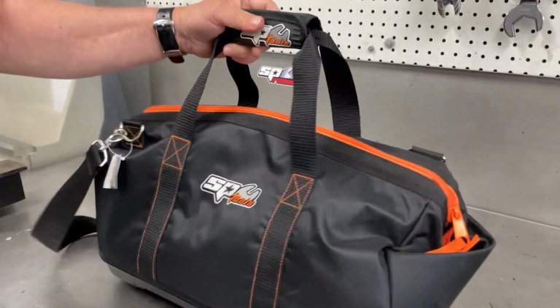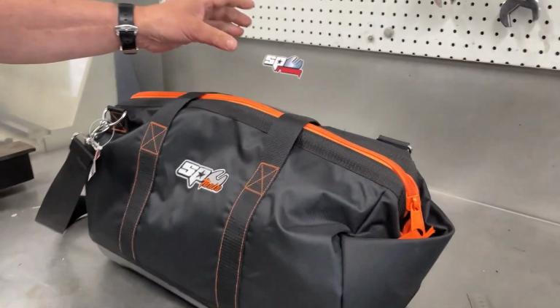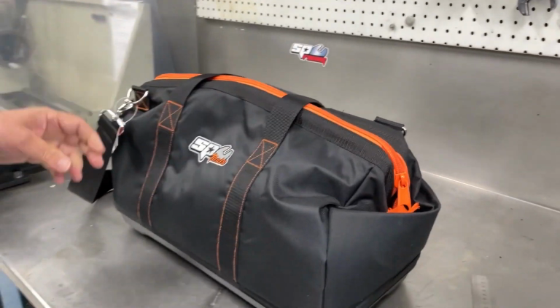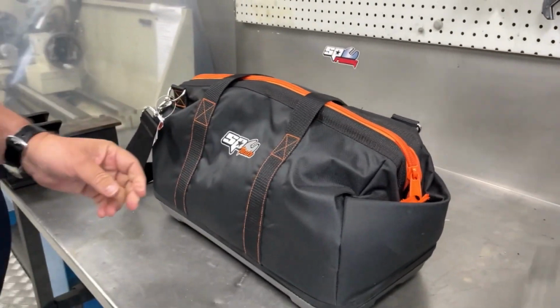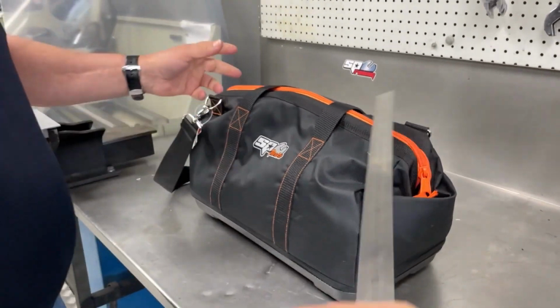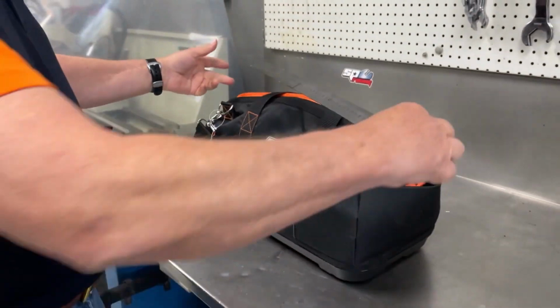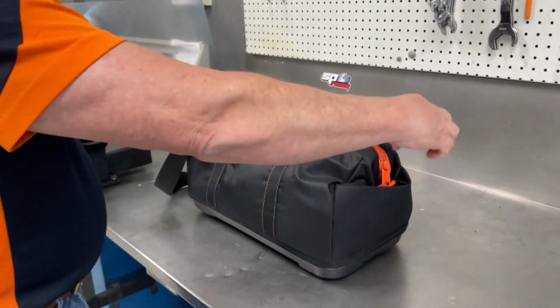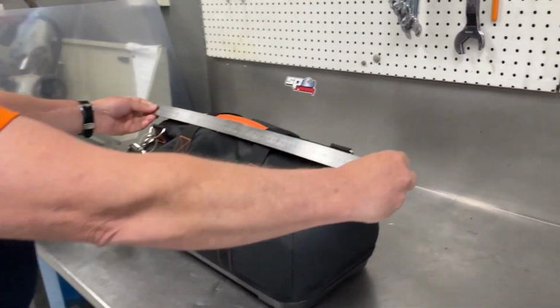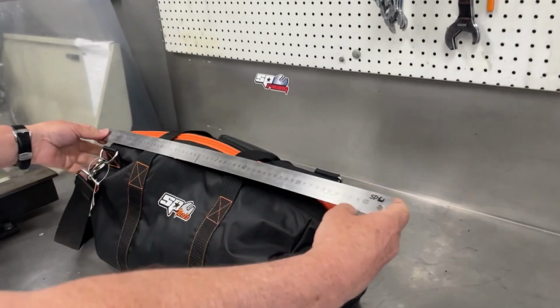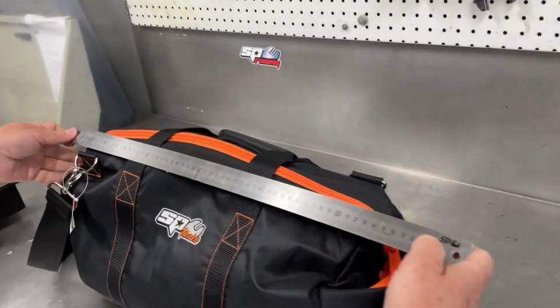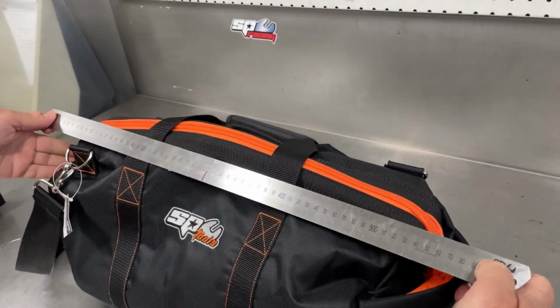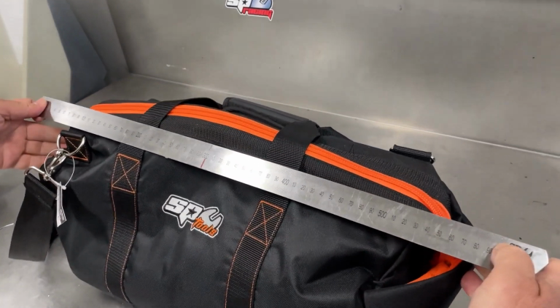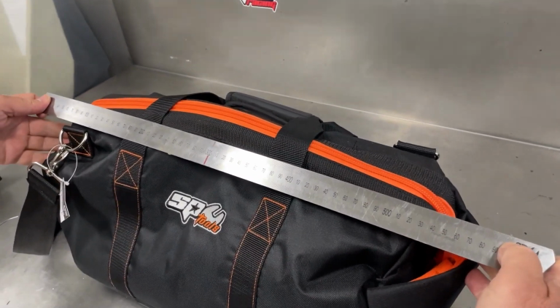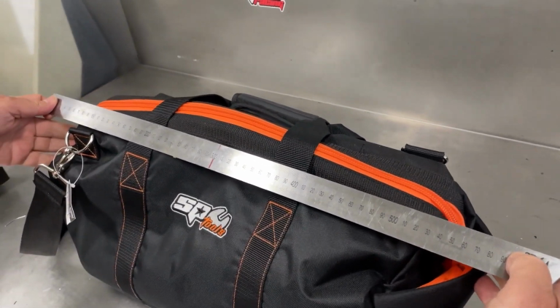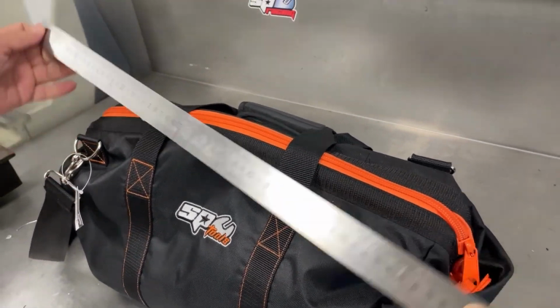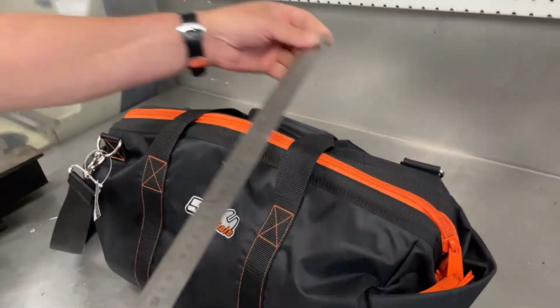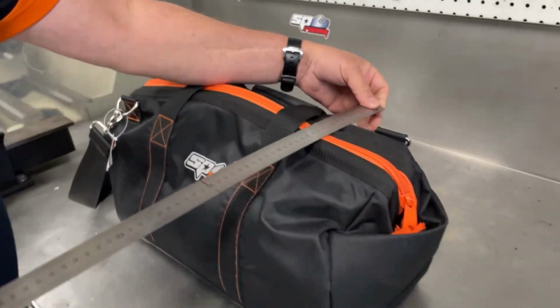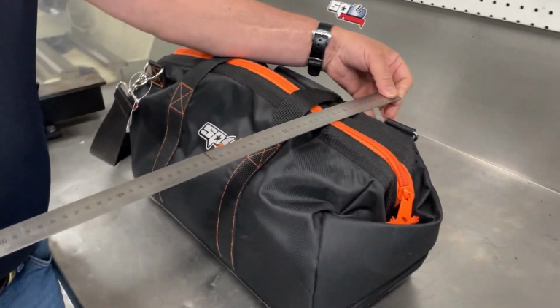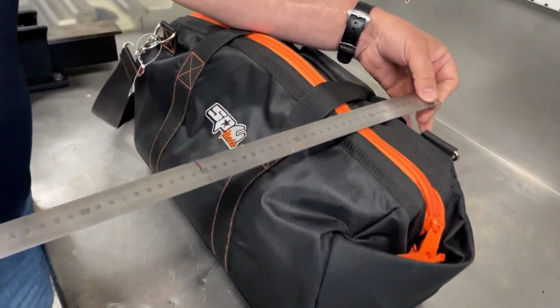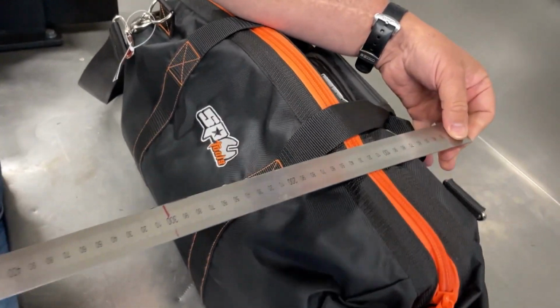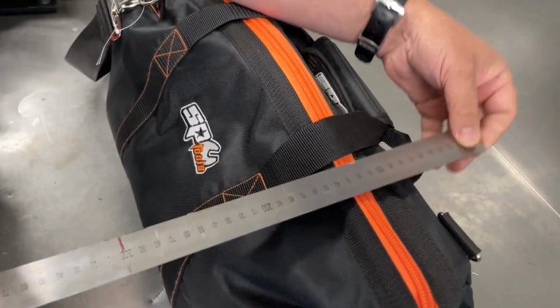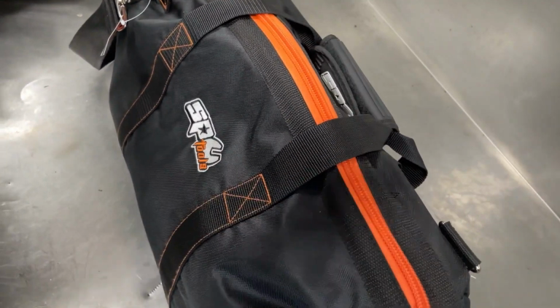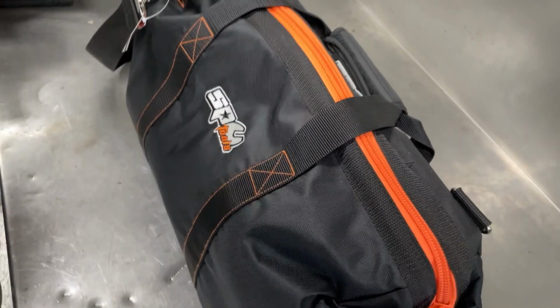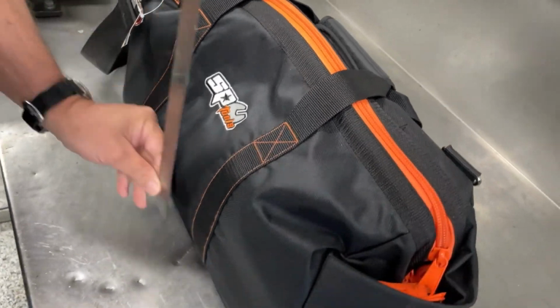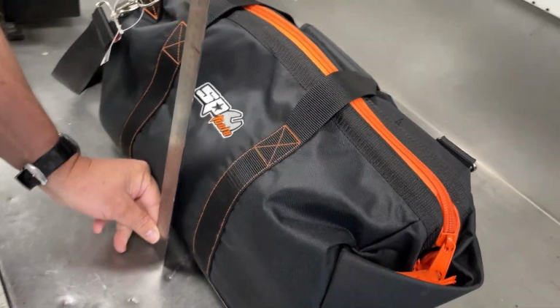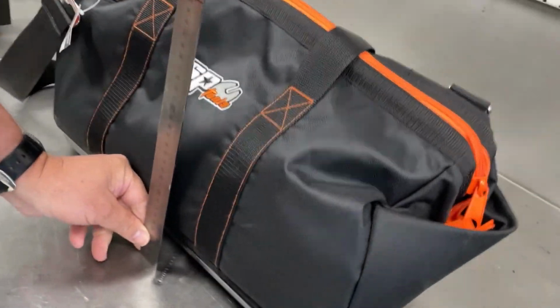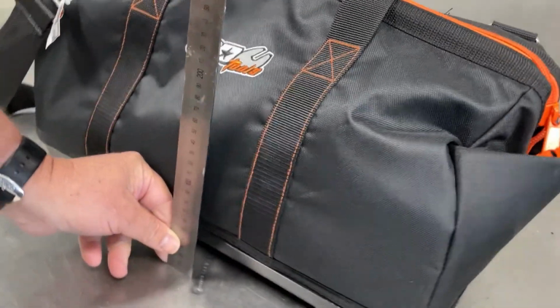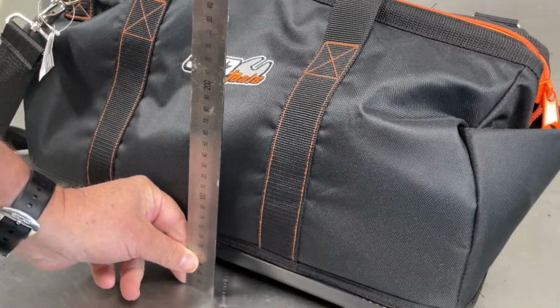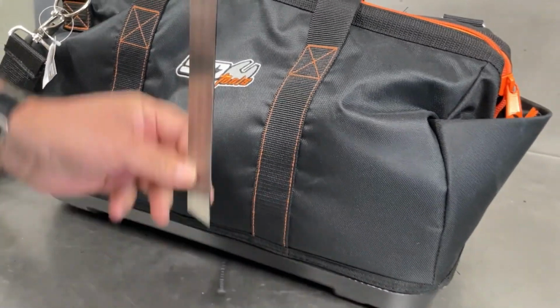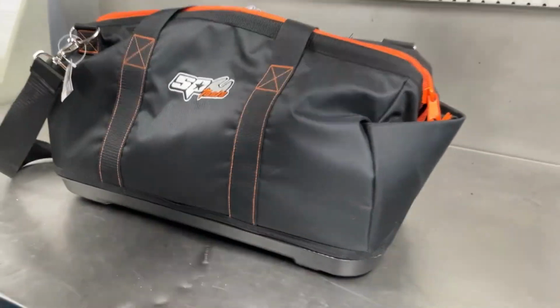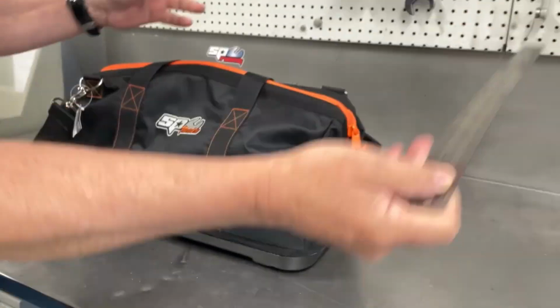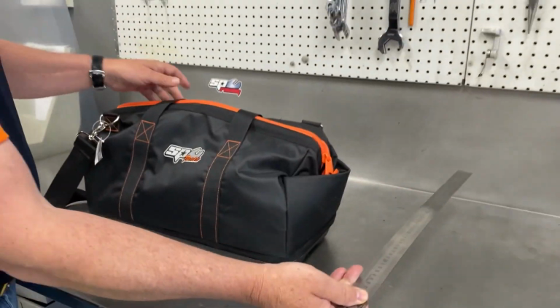Quick look at the size before we start. Approximately 580mm long, approximately 250mm wide, and approximately 300mm wide, just to give you a rough idea of the size.